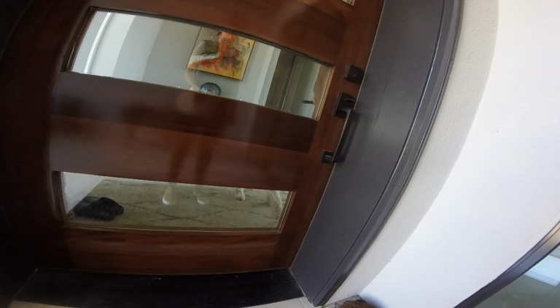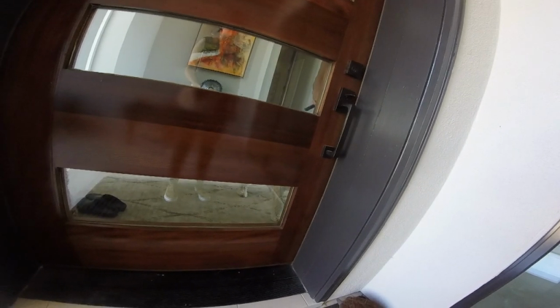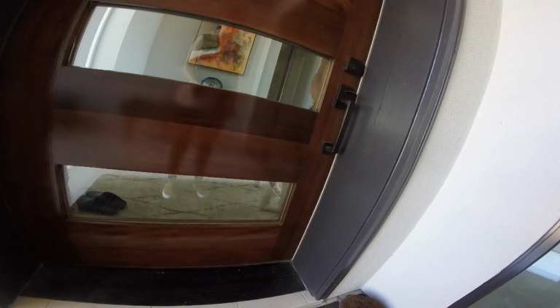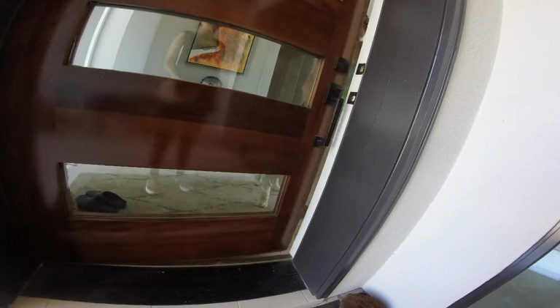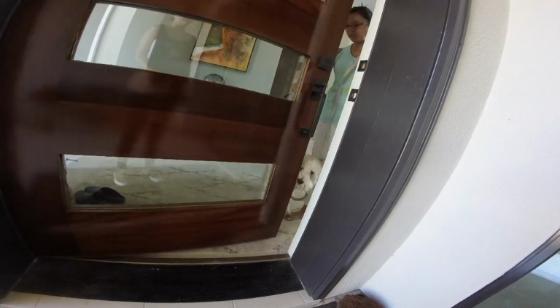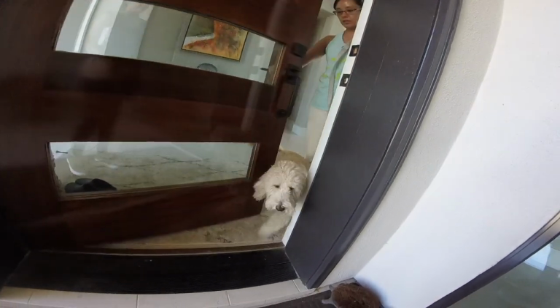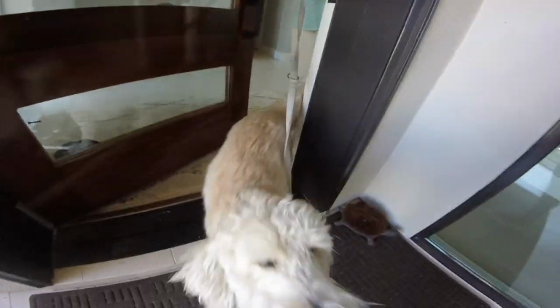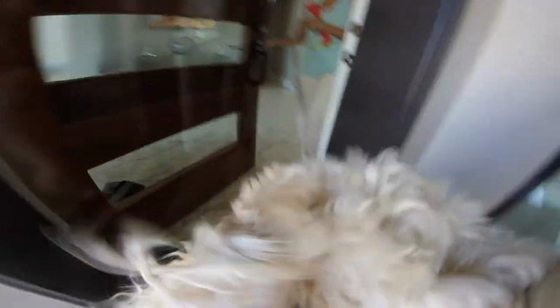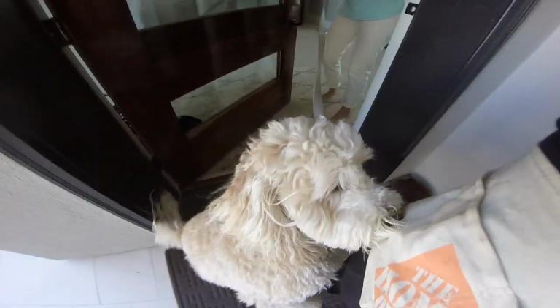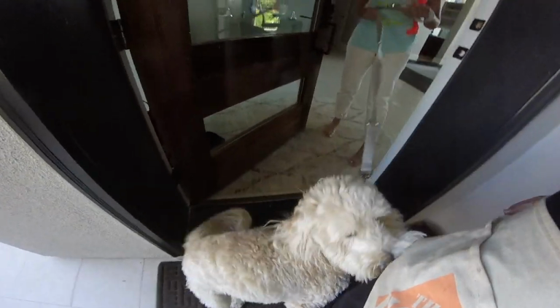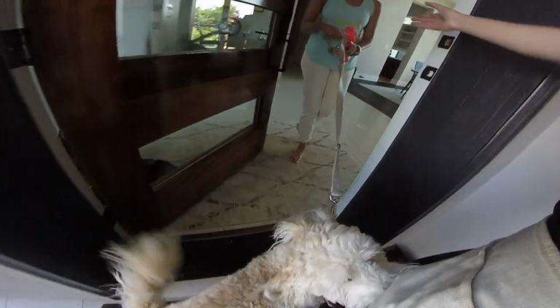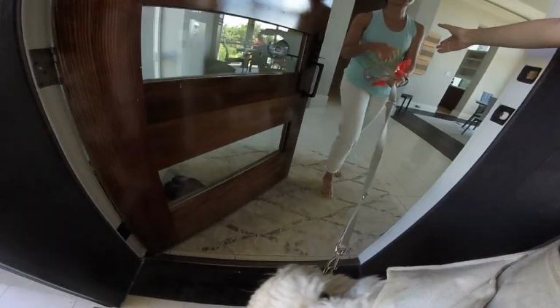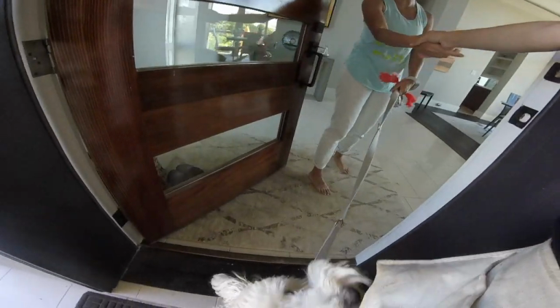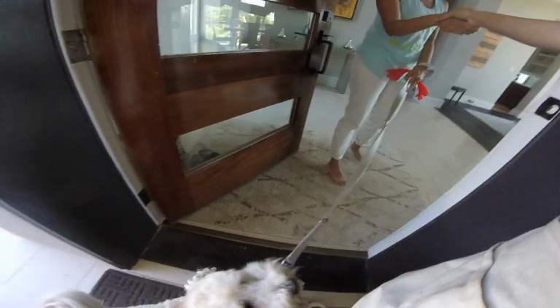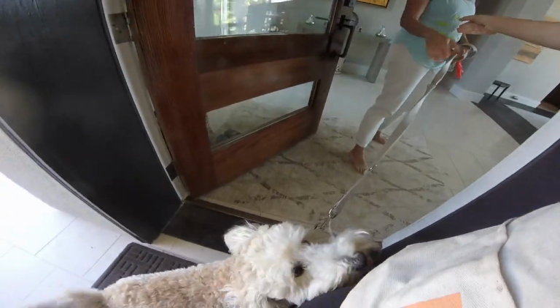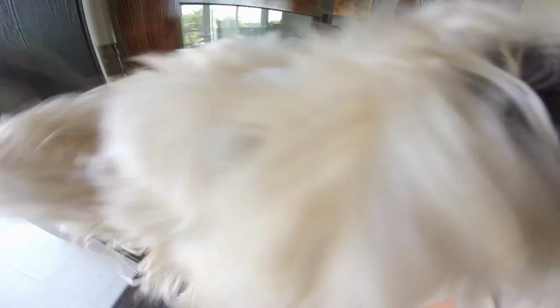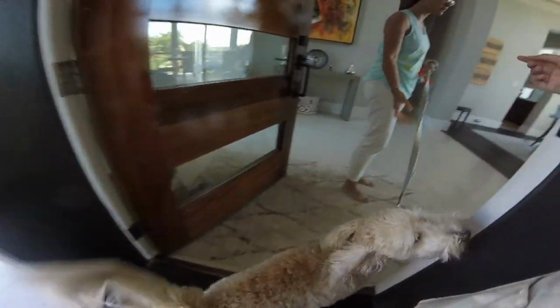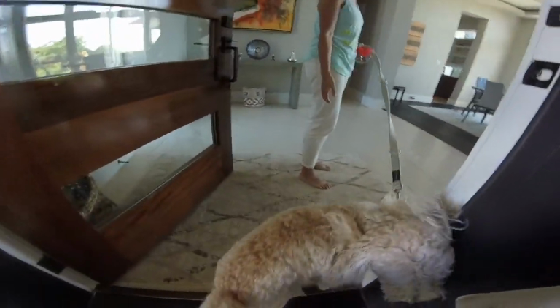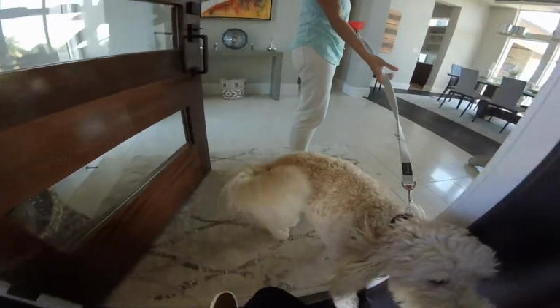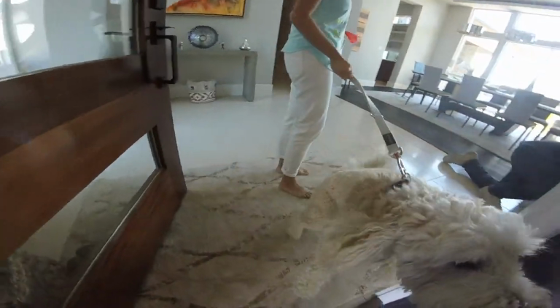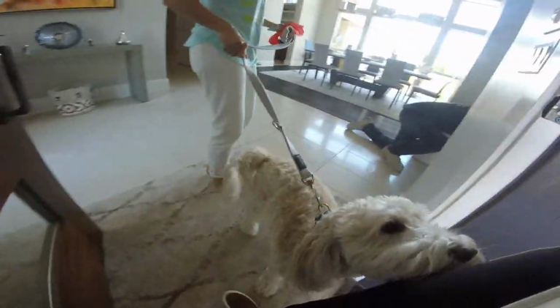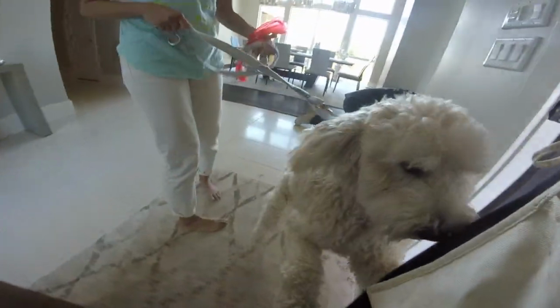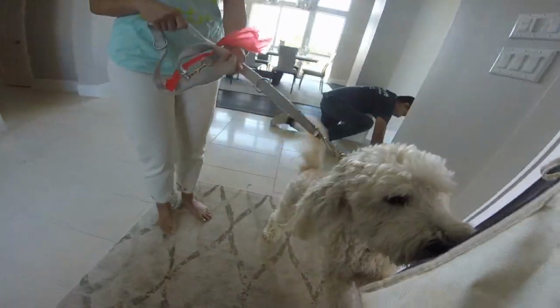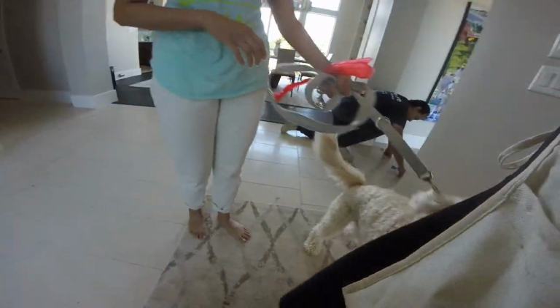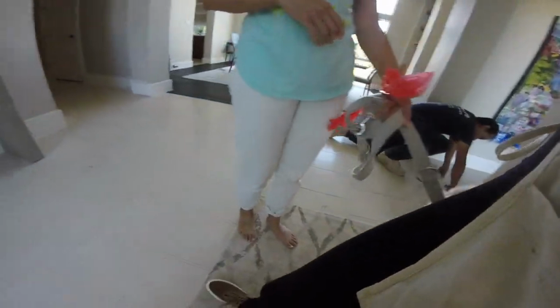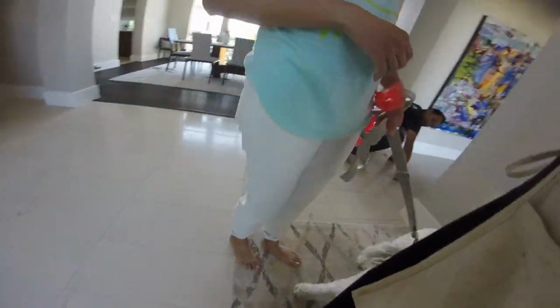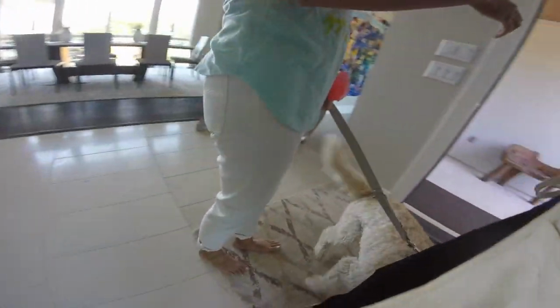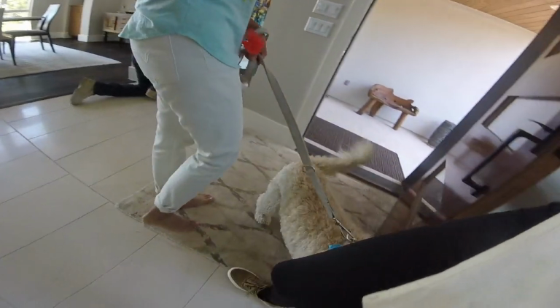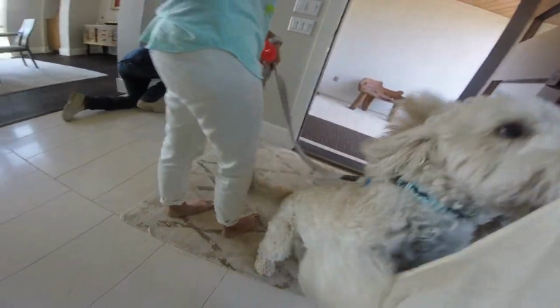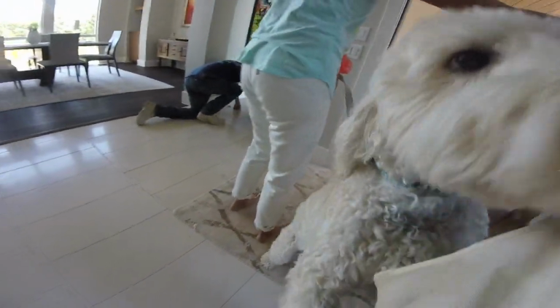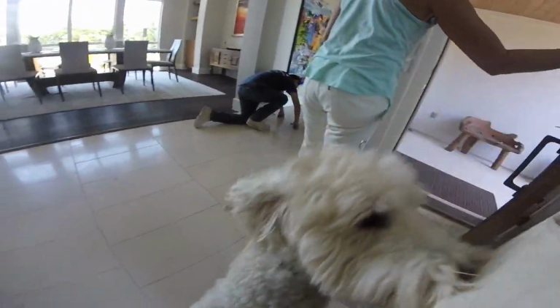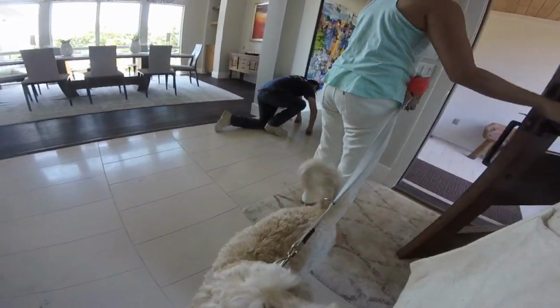This is the first session with Albus. His baseline greeting behavior is excited jumping. Our end goal is for him to be able to greet politely with a calm sit. This video will summarize training concepts from our lesson.